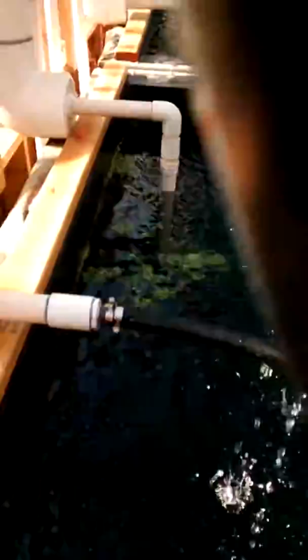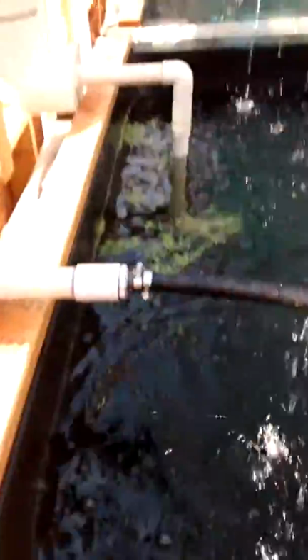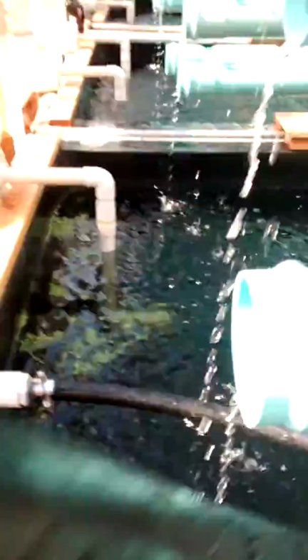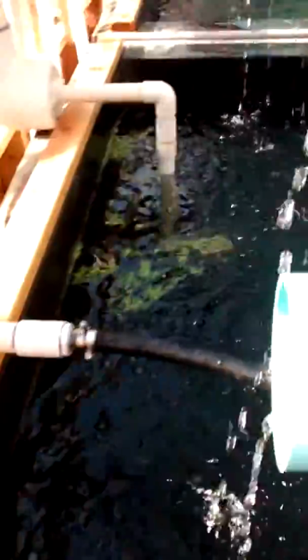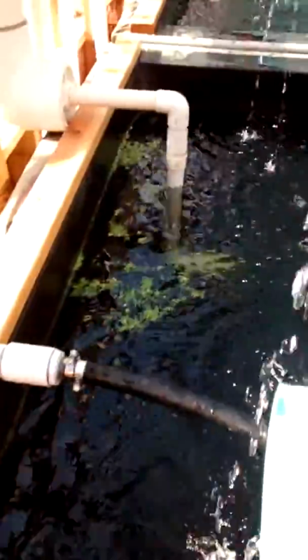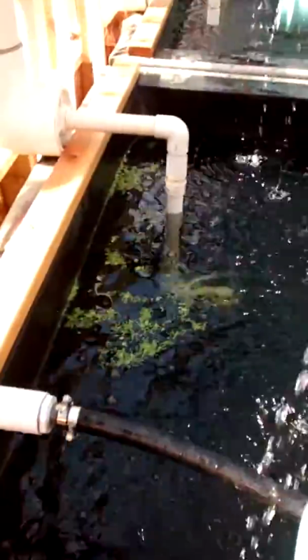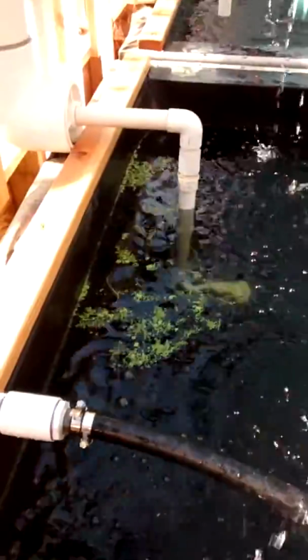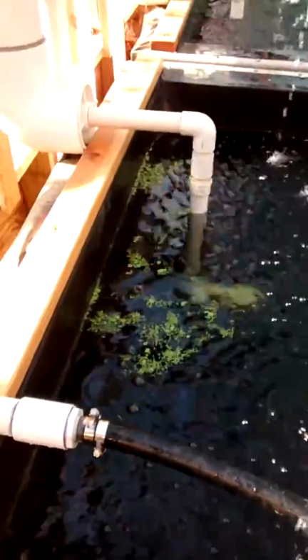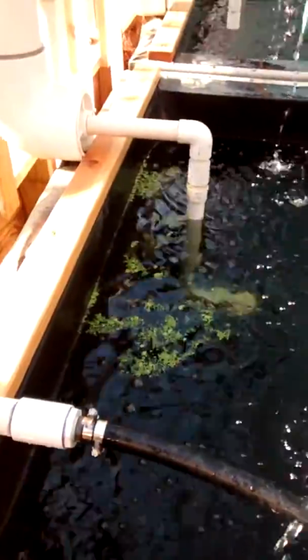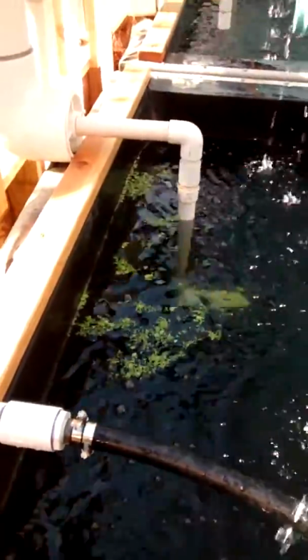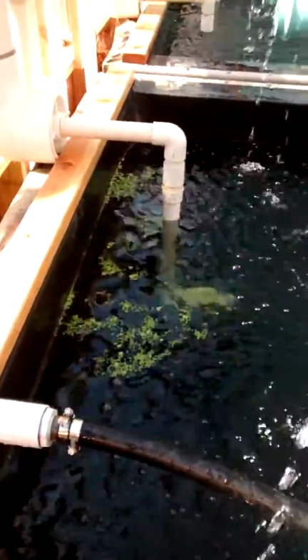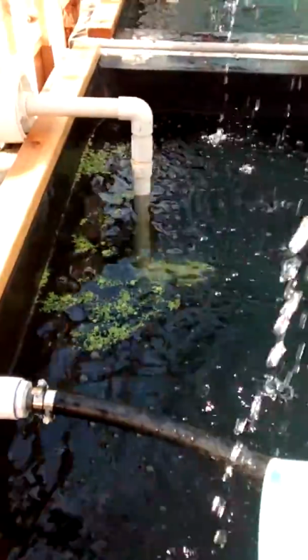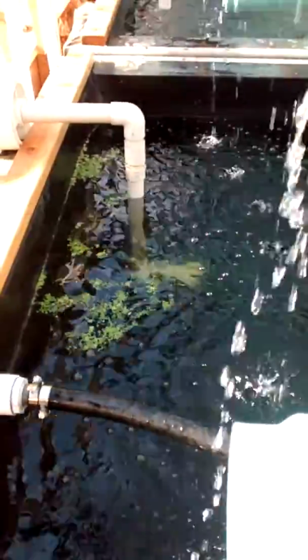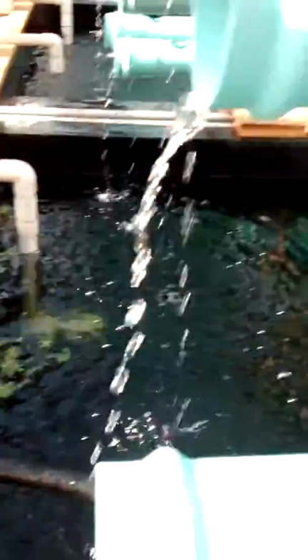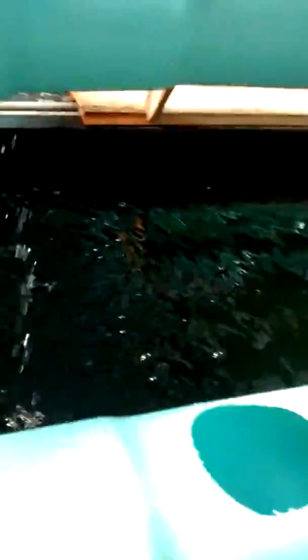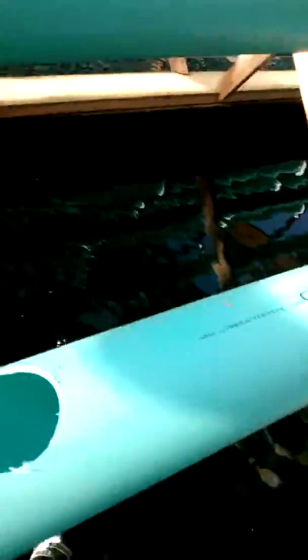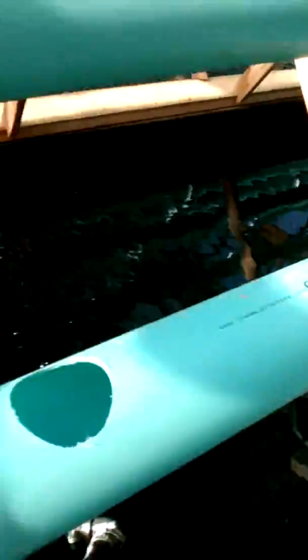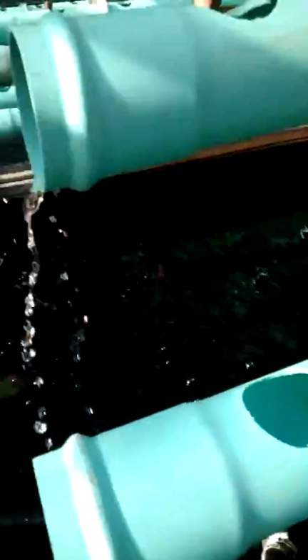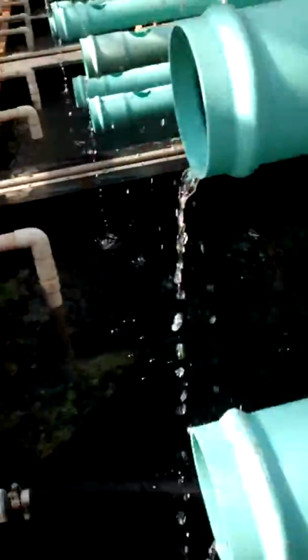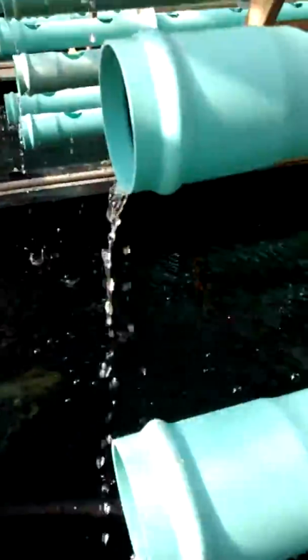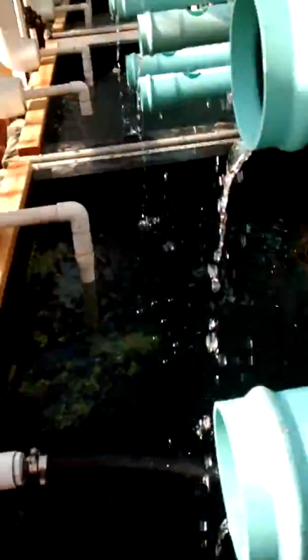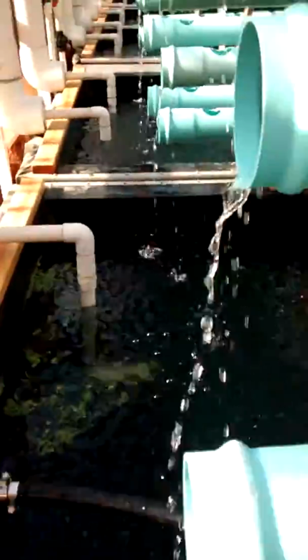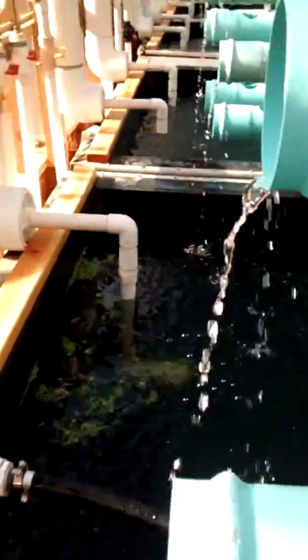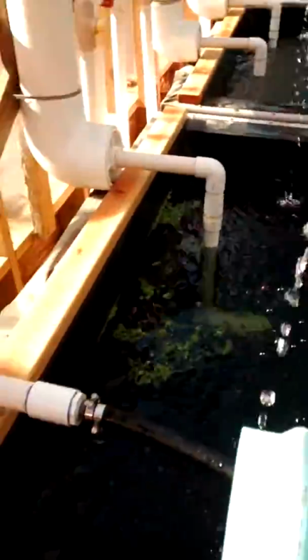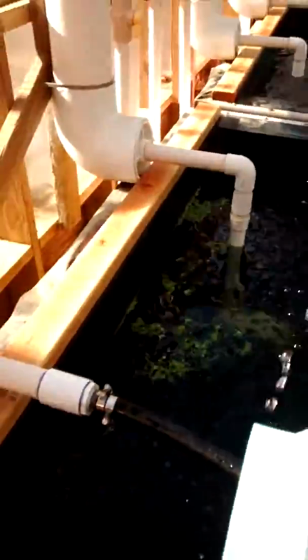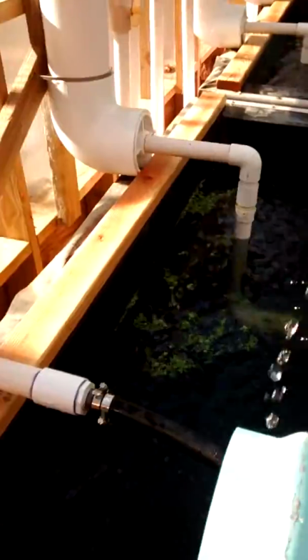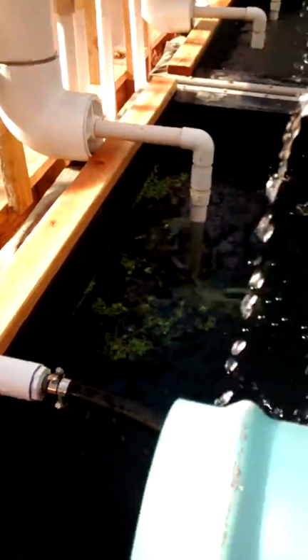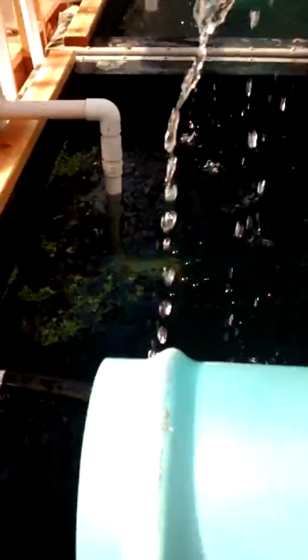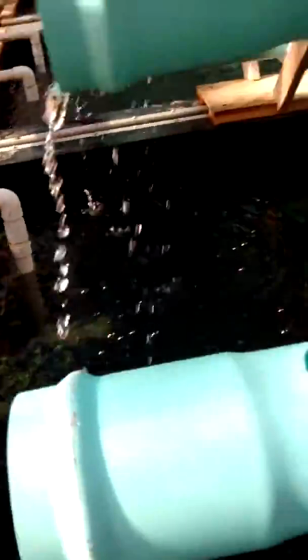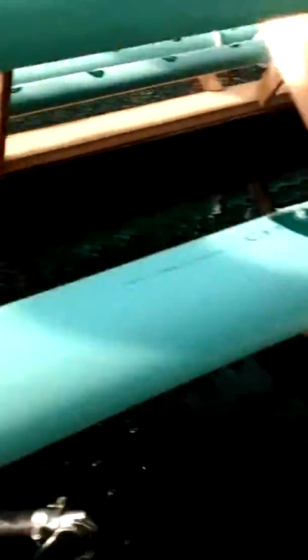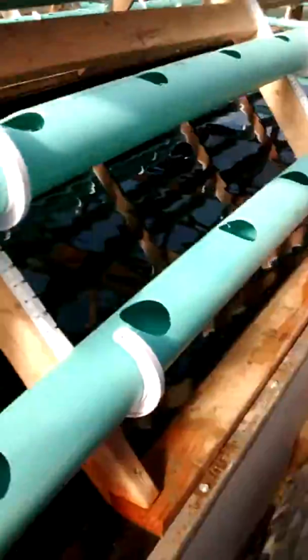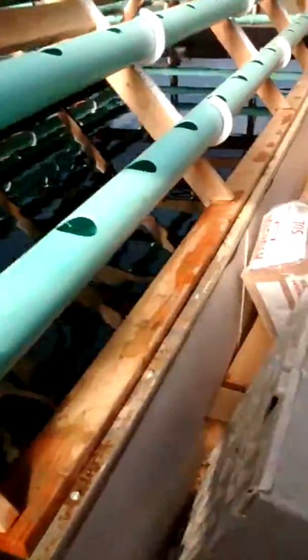We've got some duckweed growing right there. This whole tank is eventually going to be covered with it because the circulation is poor, so I'm just going to grow duckweed in there for now.